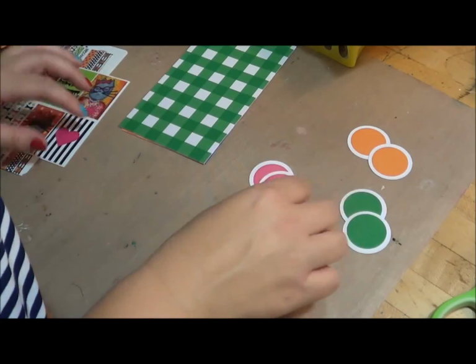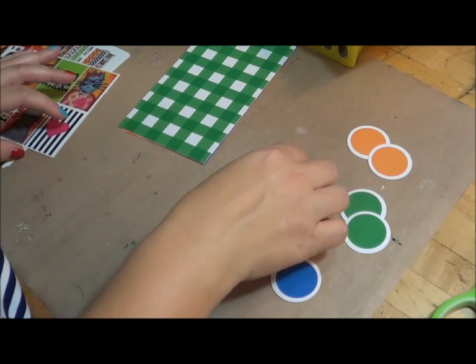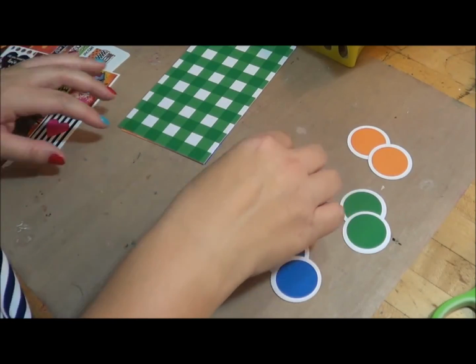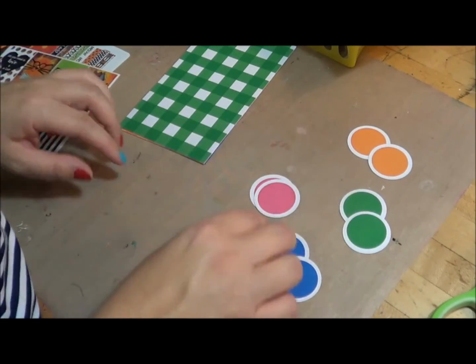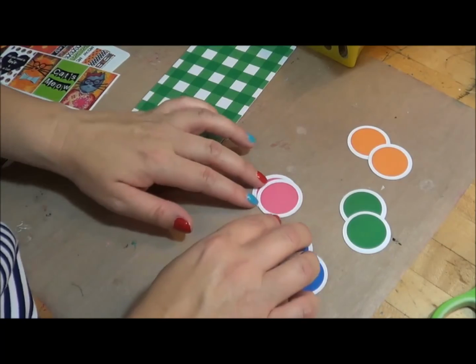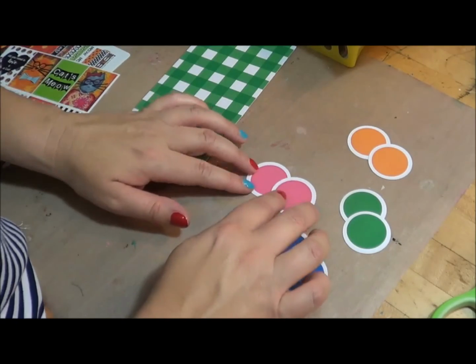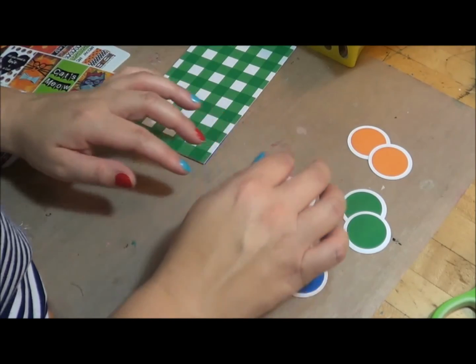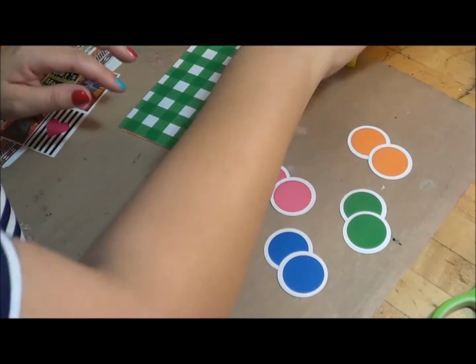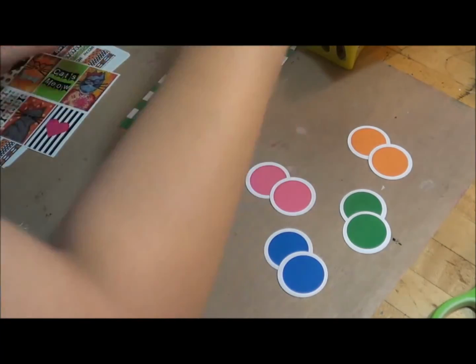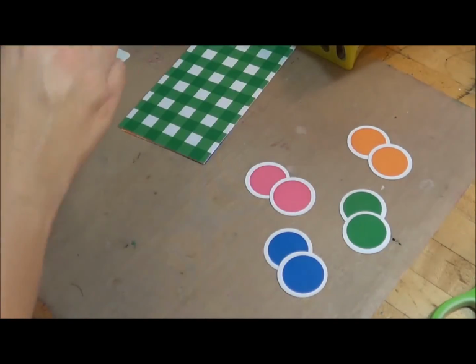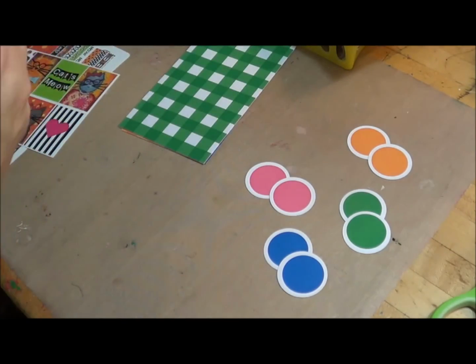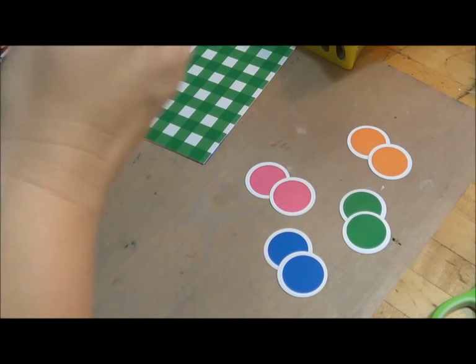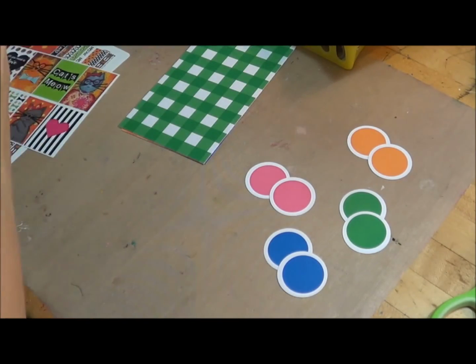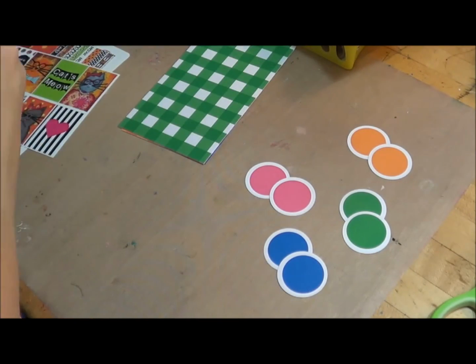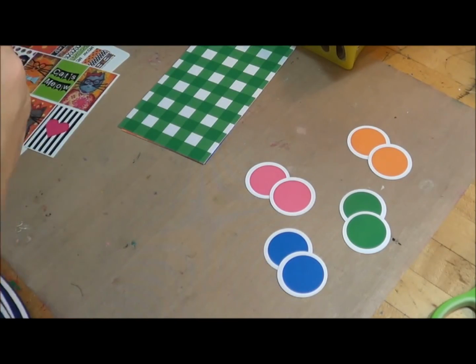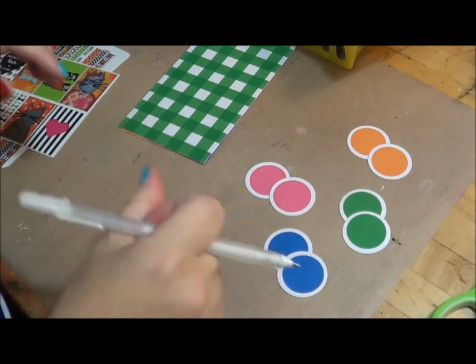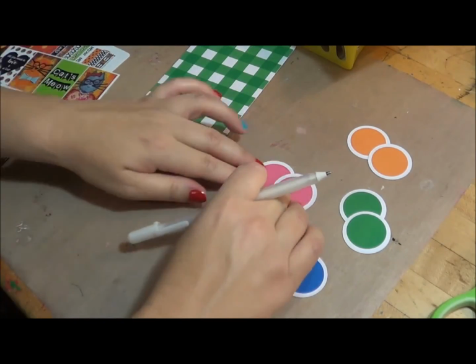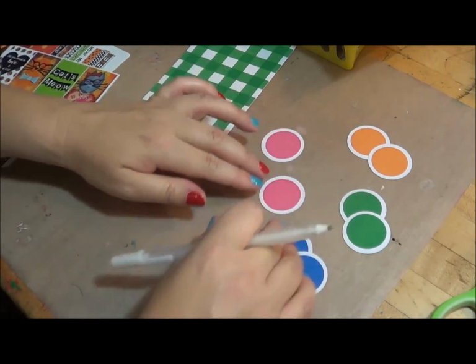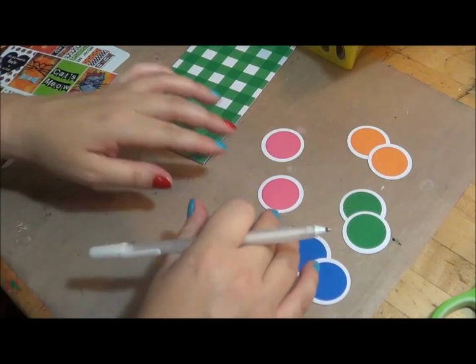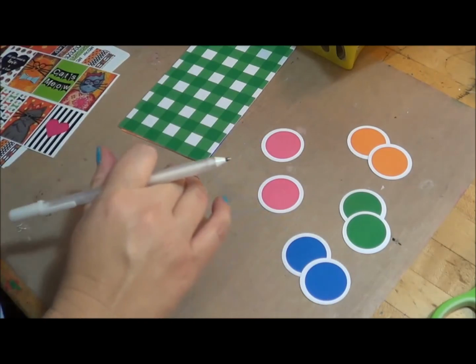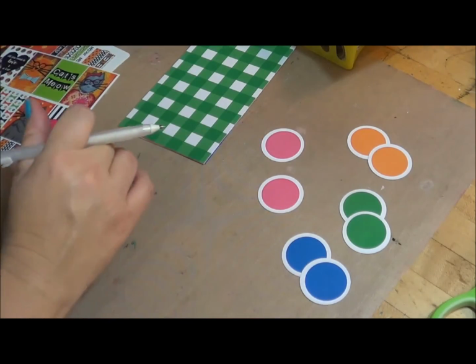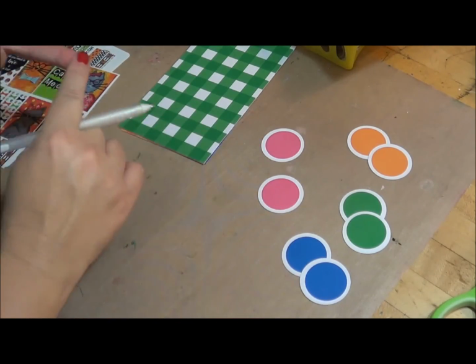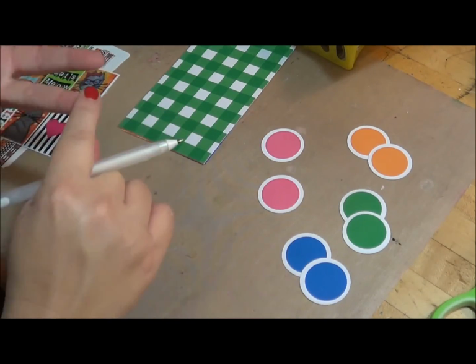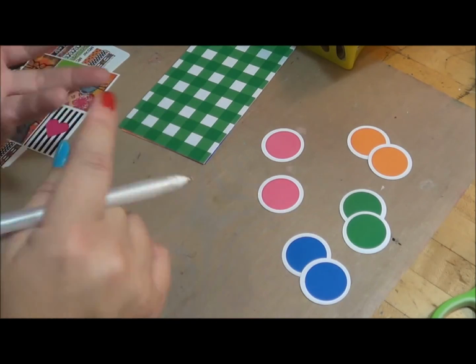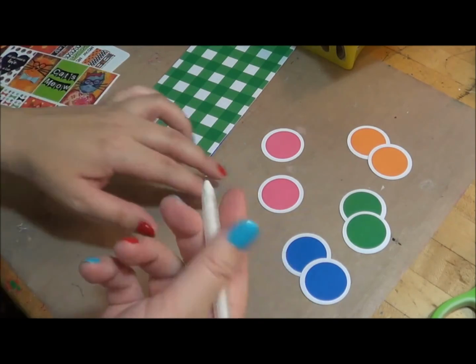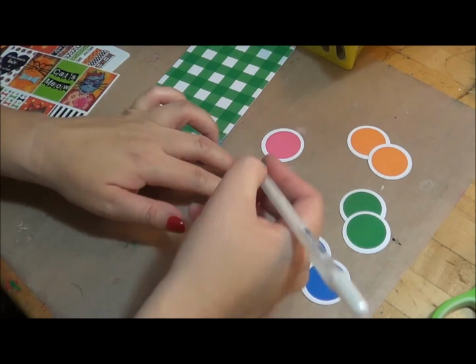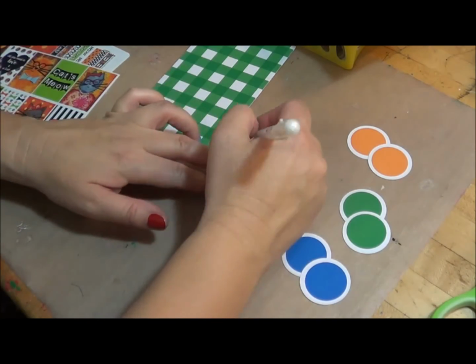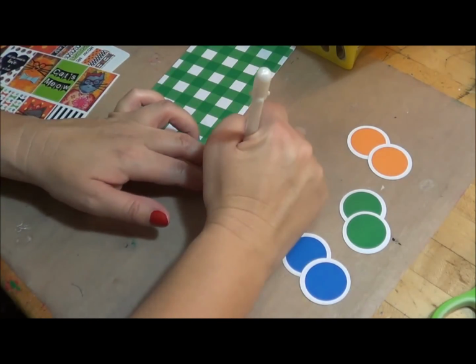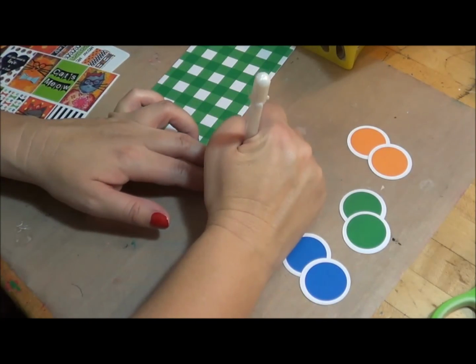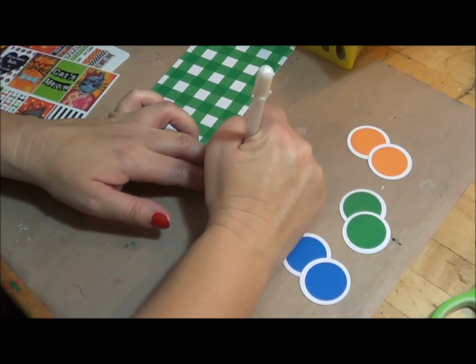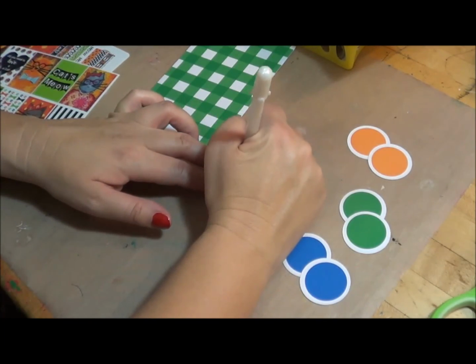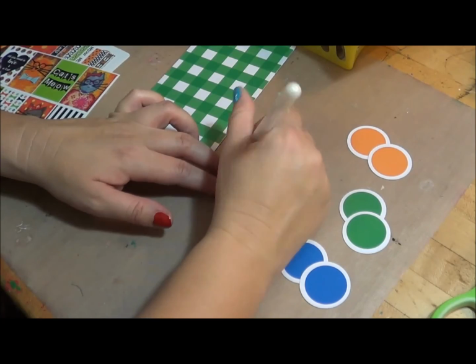I actually punch two of each because I'm going to use one for the backing and one for the front of these. I'm going to go ahead and write these out. I use my daily, weekly, monthly, and notes sections. So I'm going to go ahead and get these going. It's a glaze pen, so sometimes it takes a little while to dry.